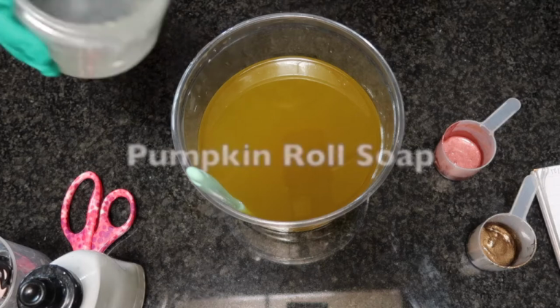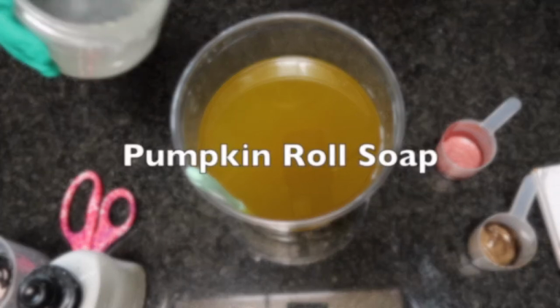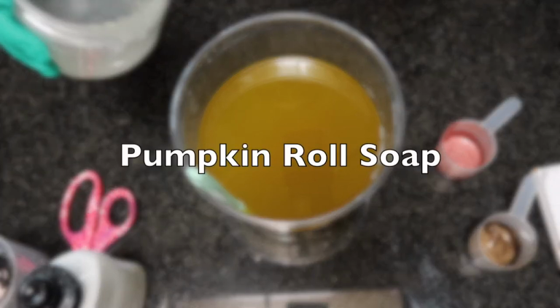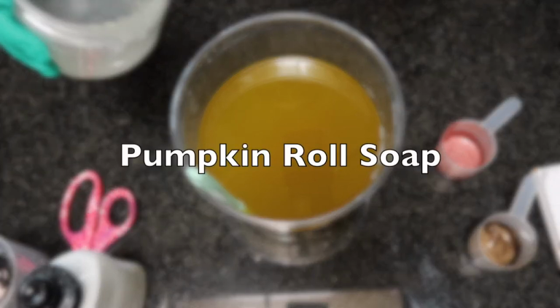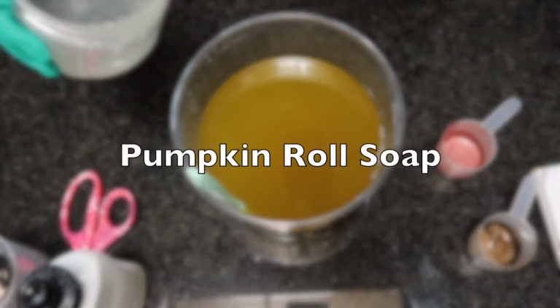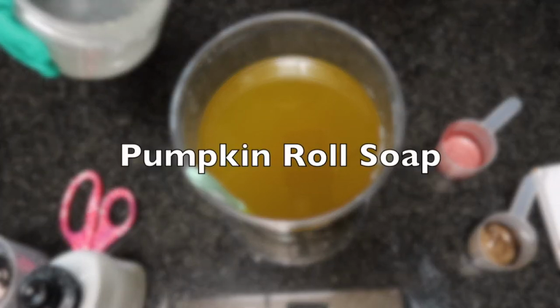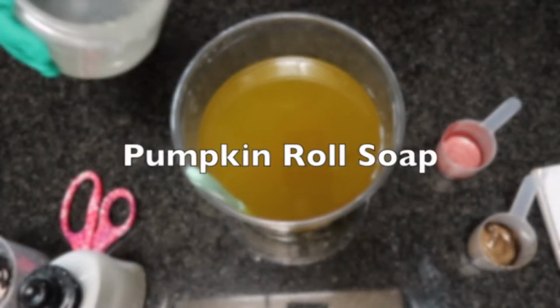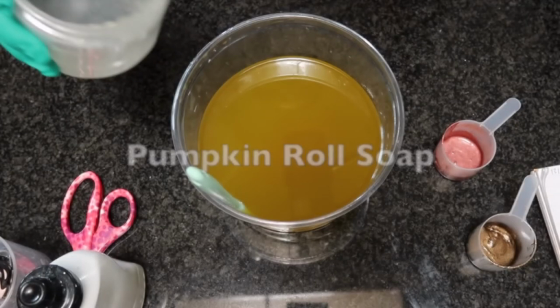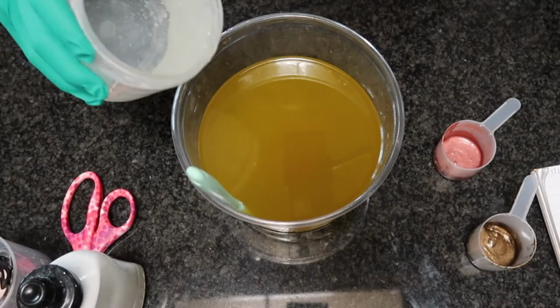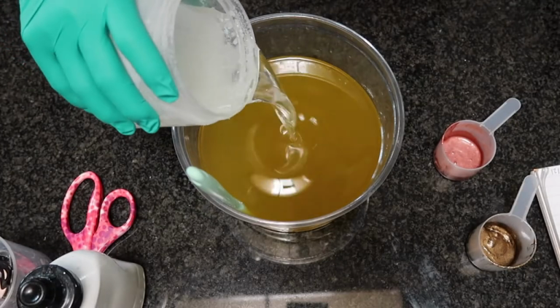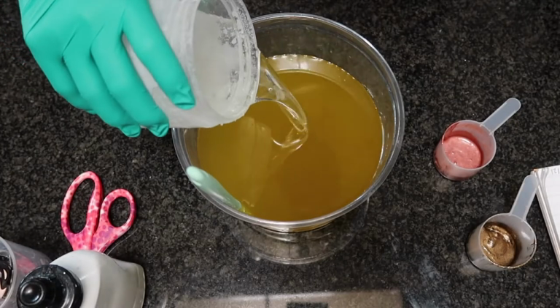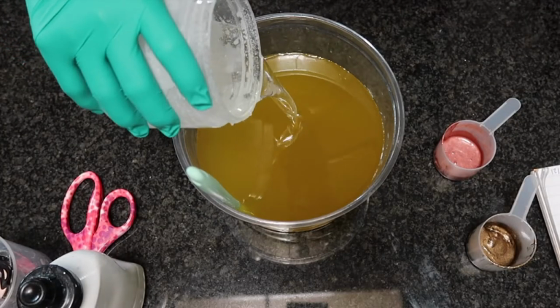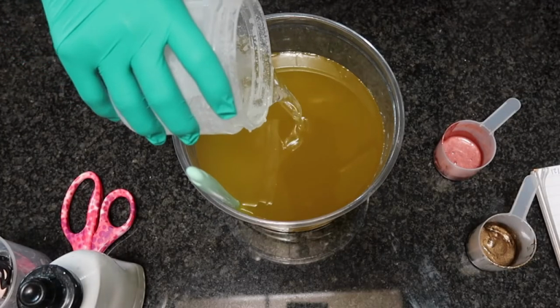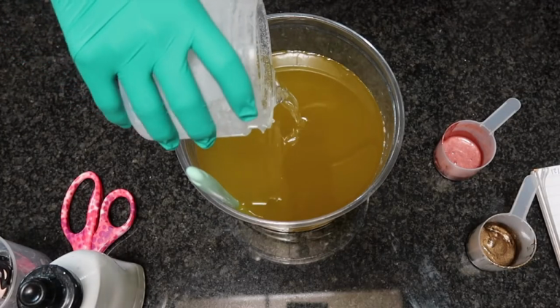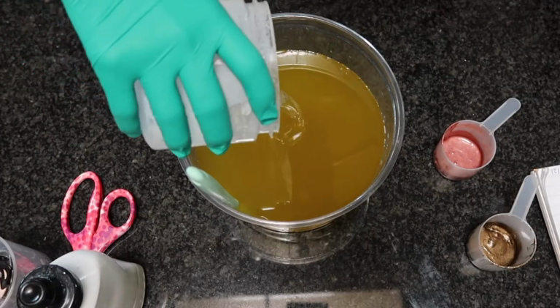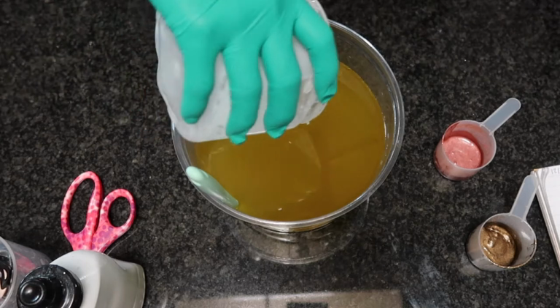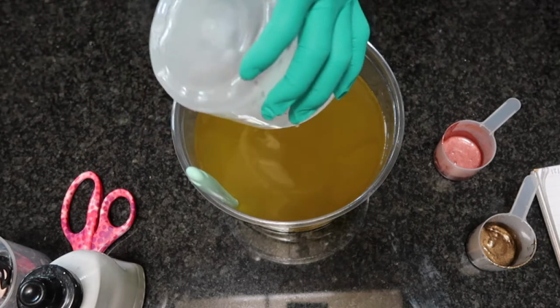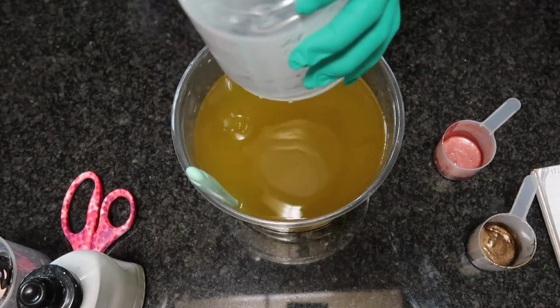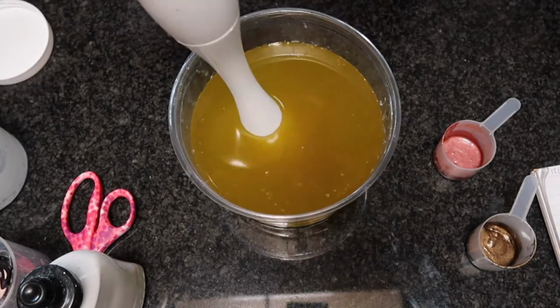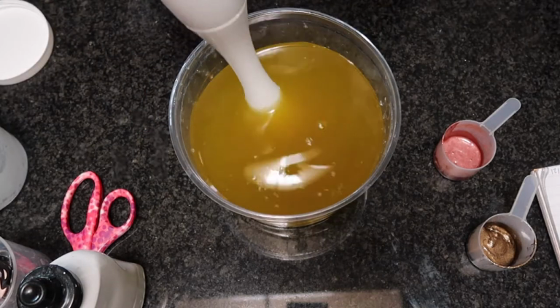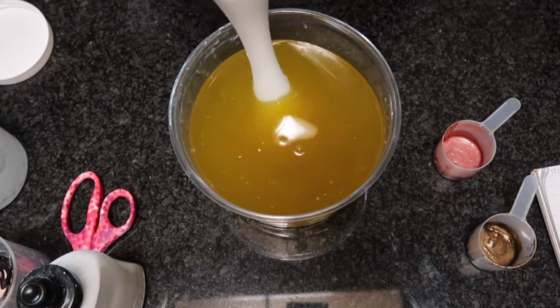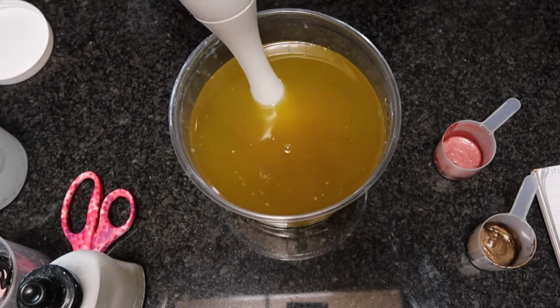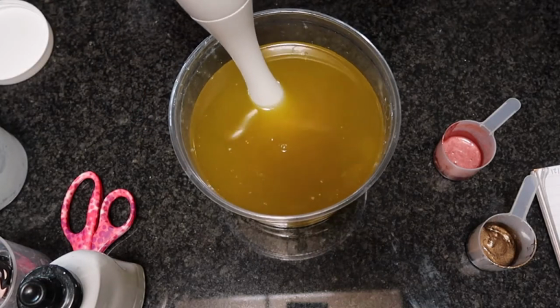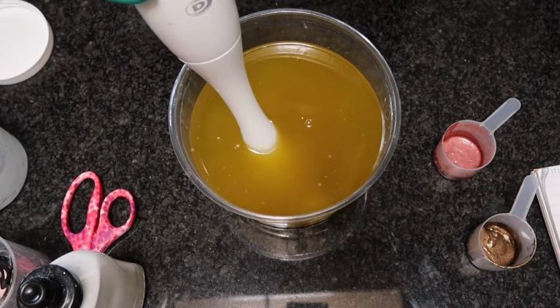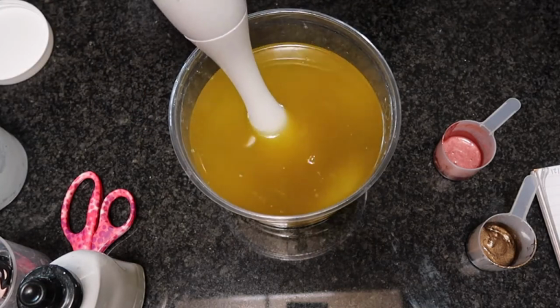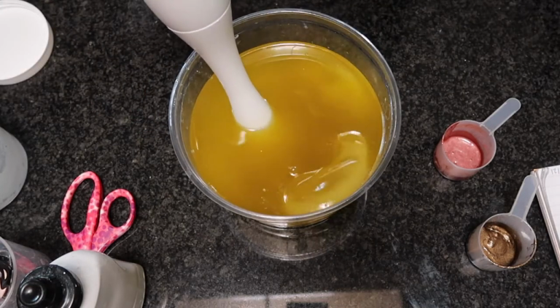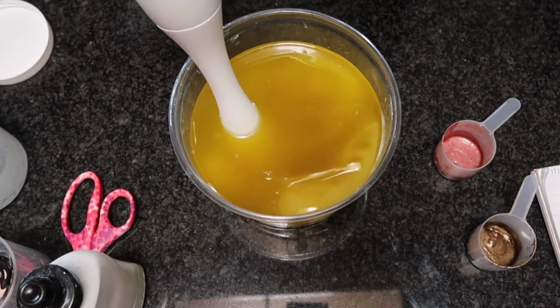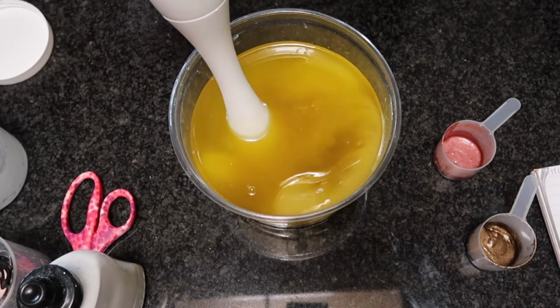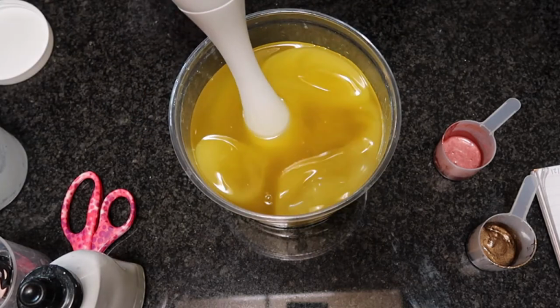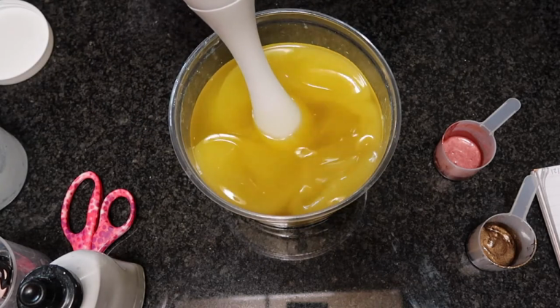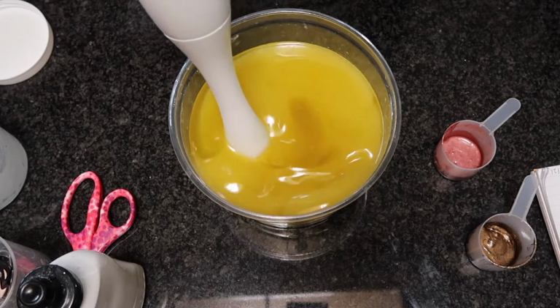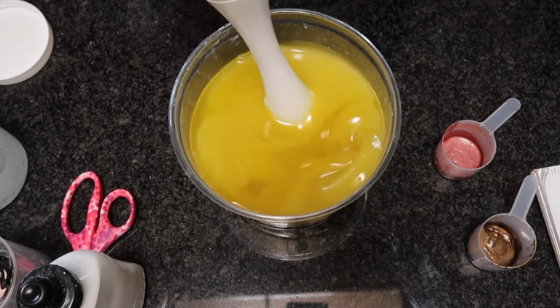Hello everyone! Today we are making a pumpkin spice soap. We're going to start by pouring in the lye water and then mixing the lye water and oils together.